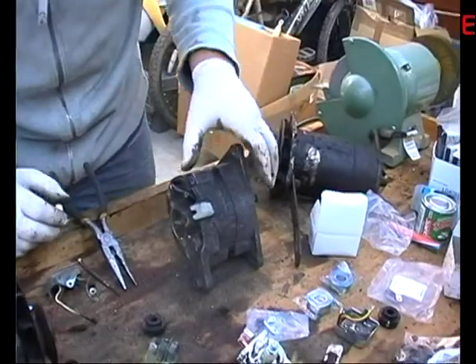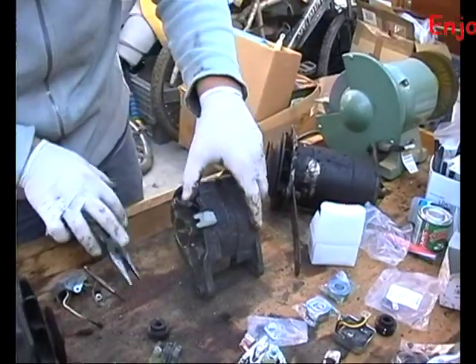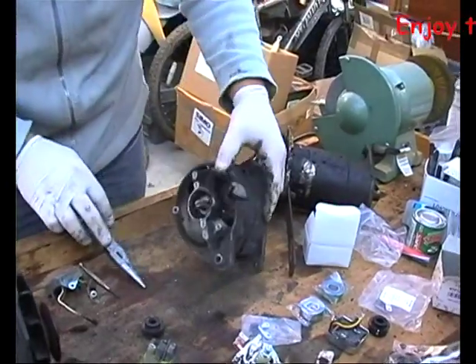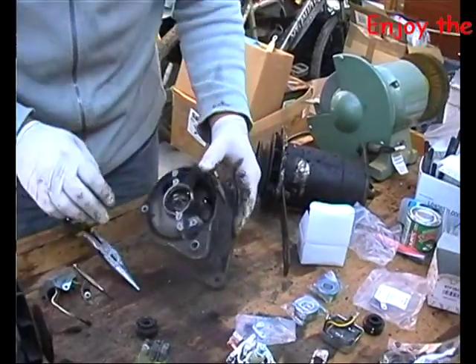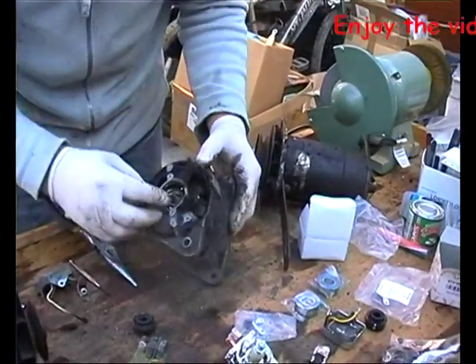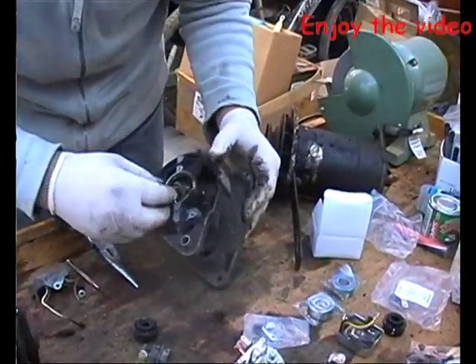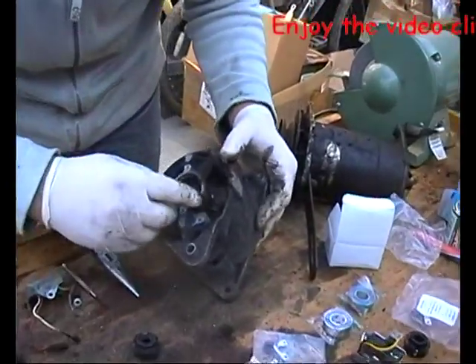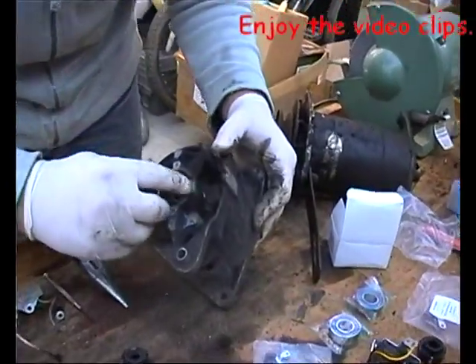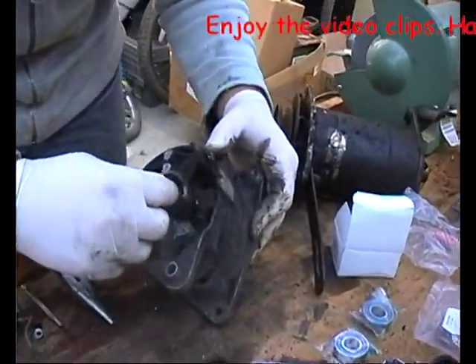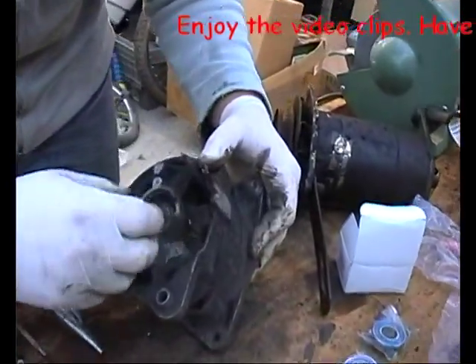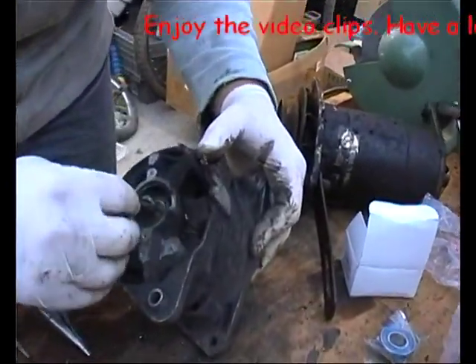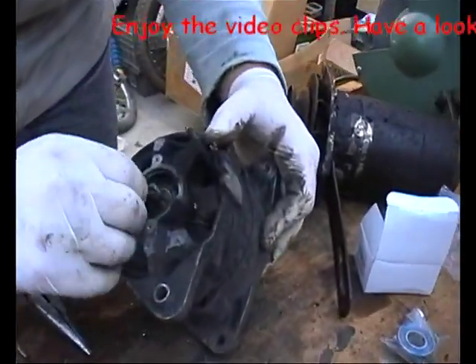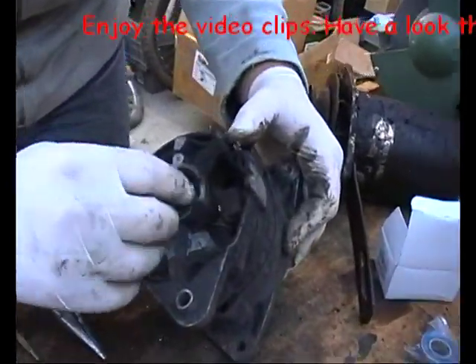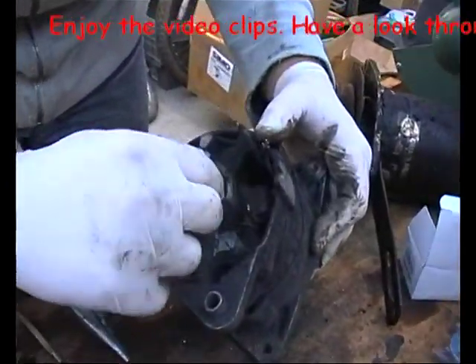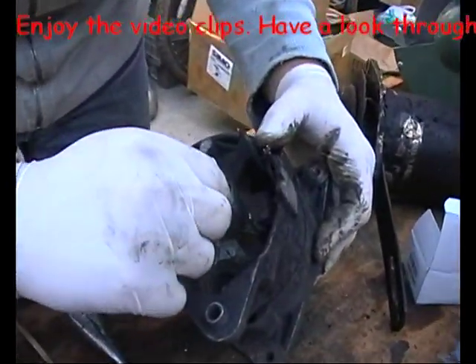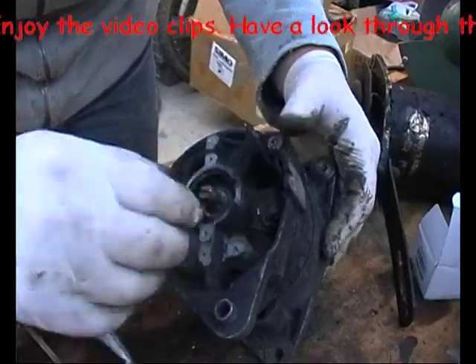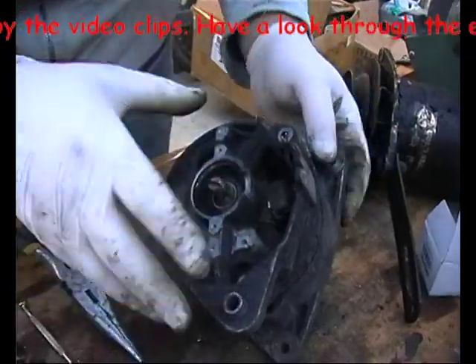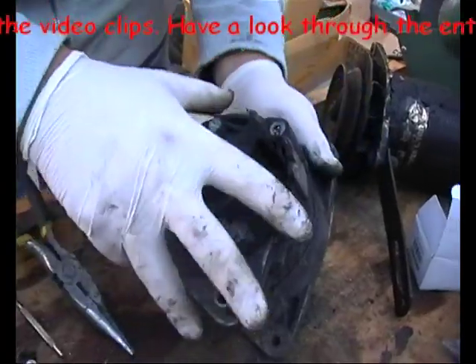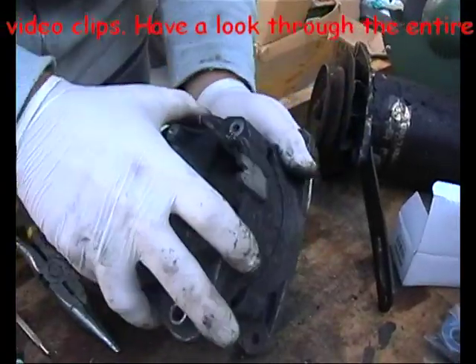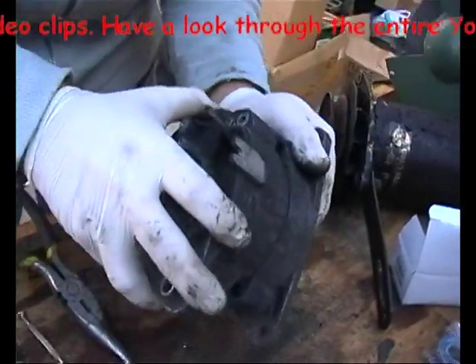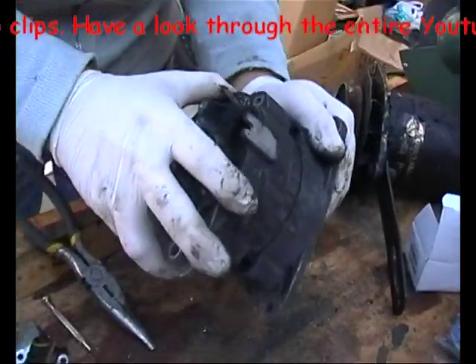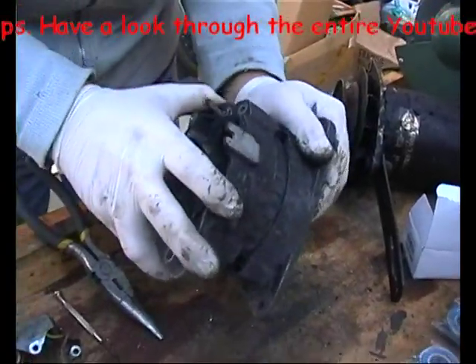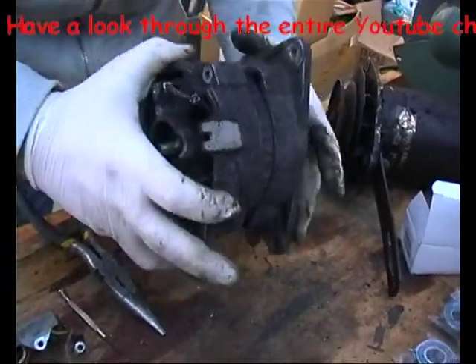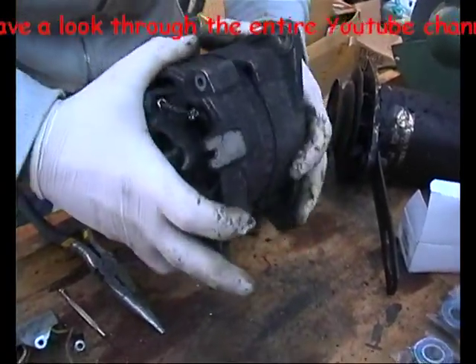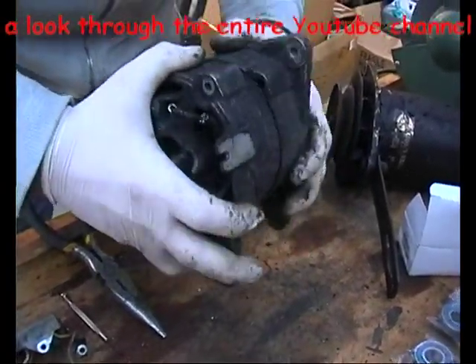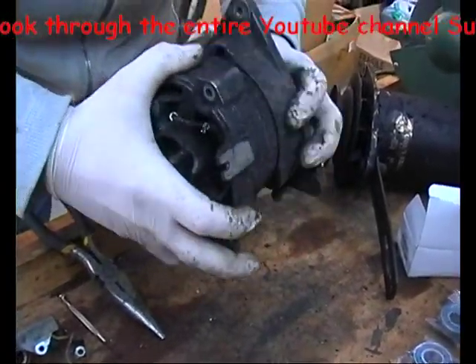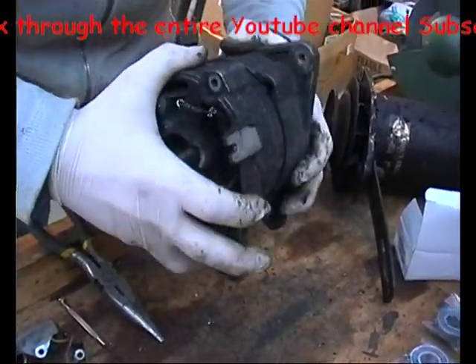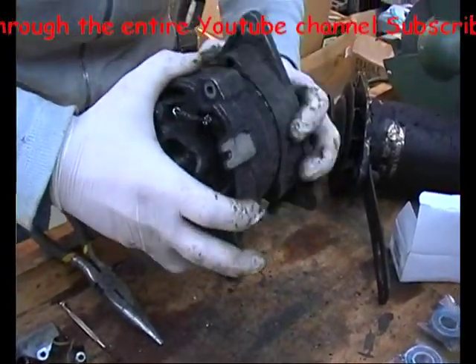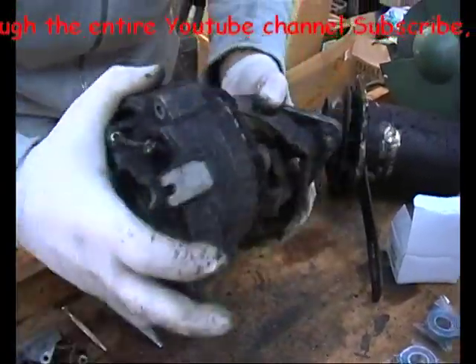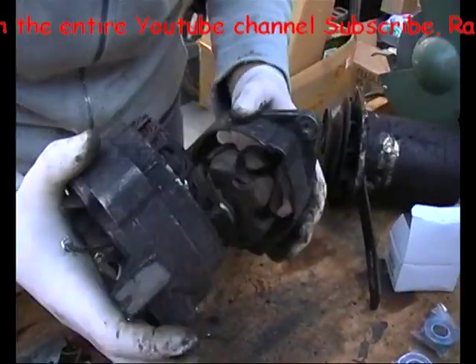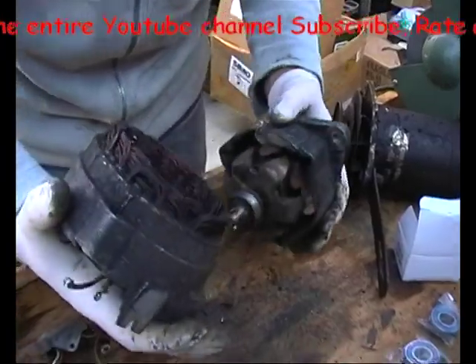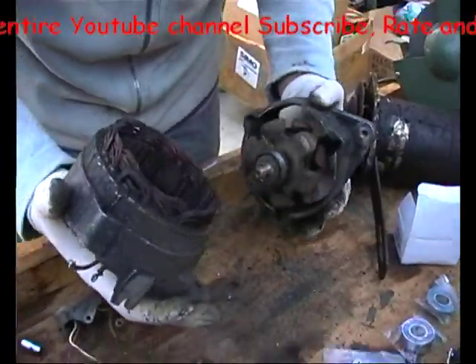Right, now we've got all the connections apart, push that back together, and hopefully we can separate it. There we go.